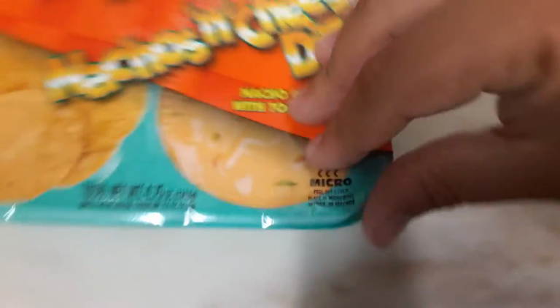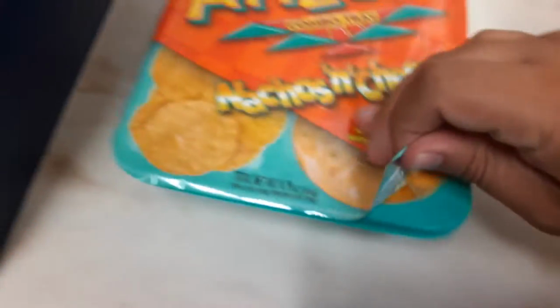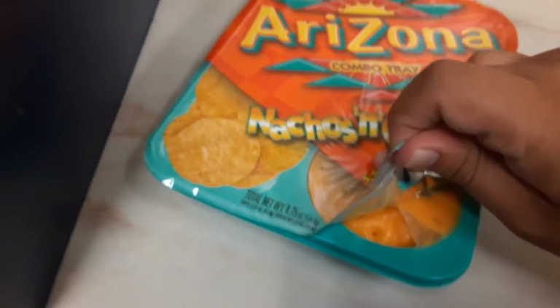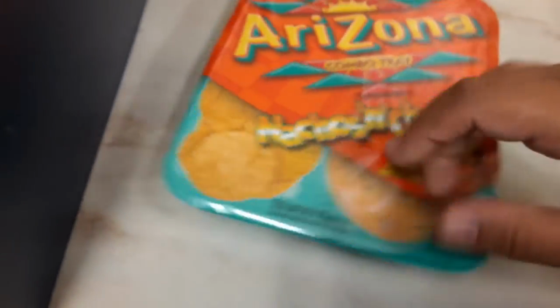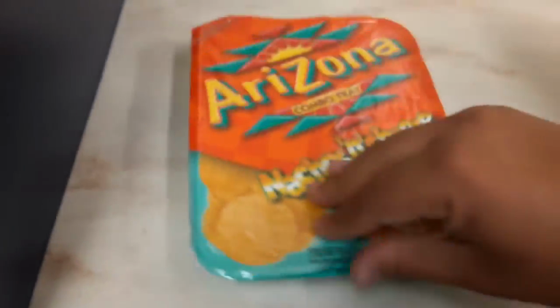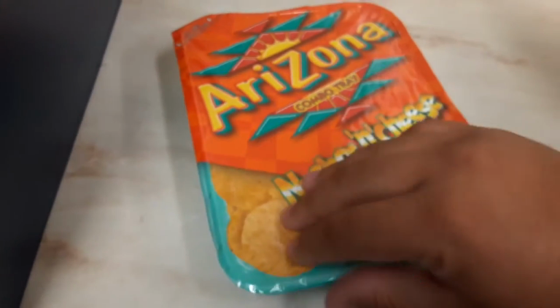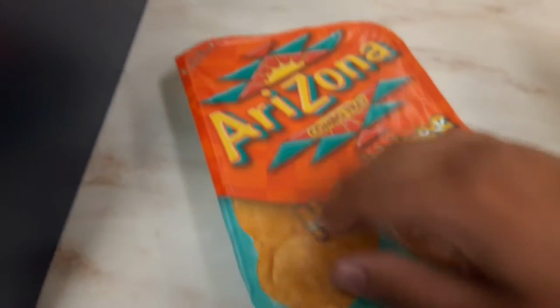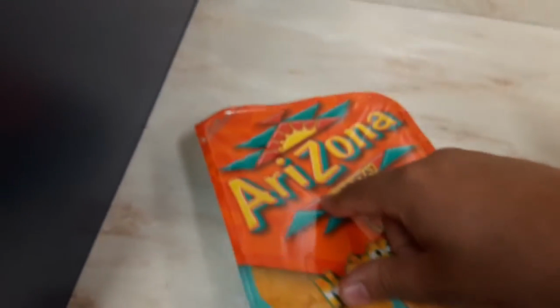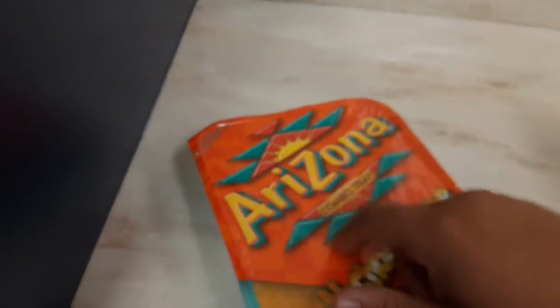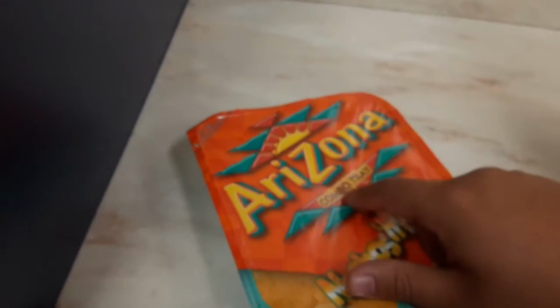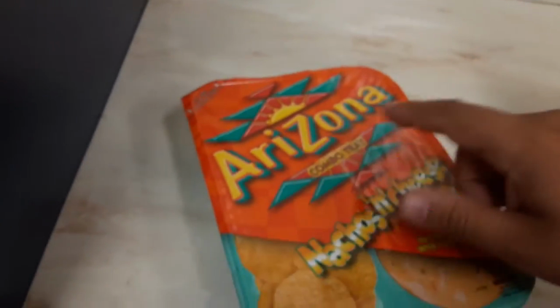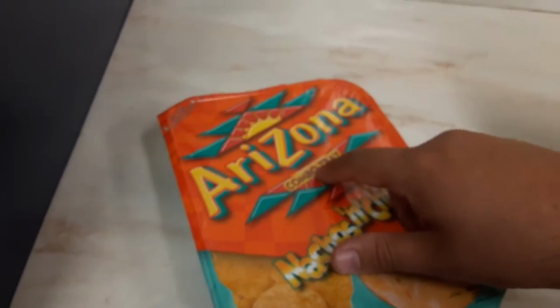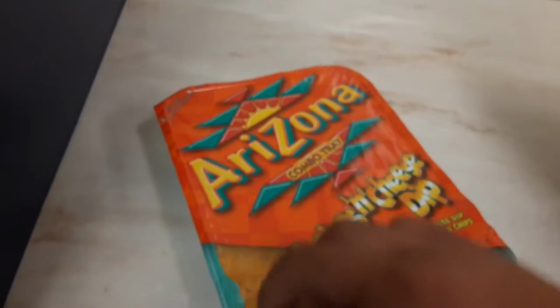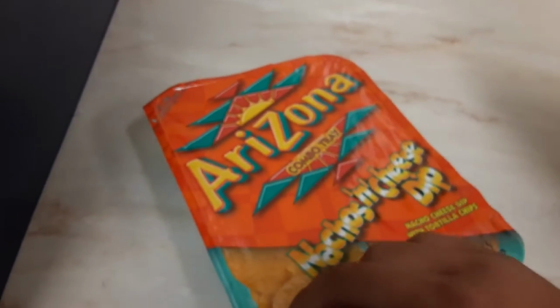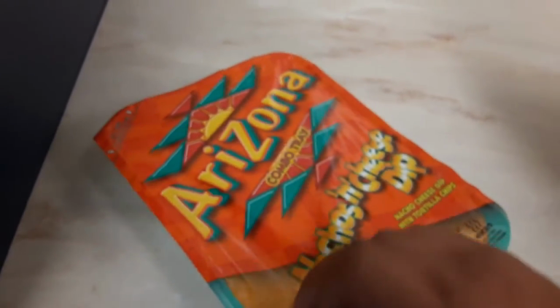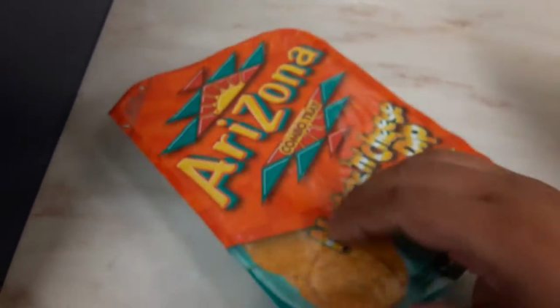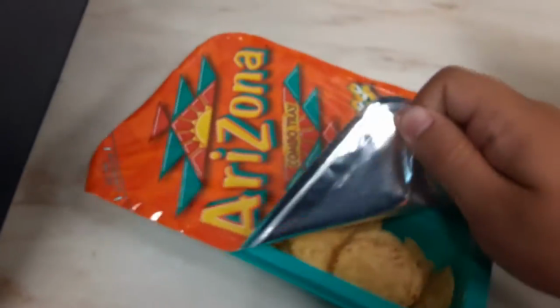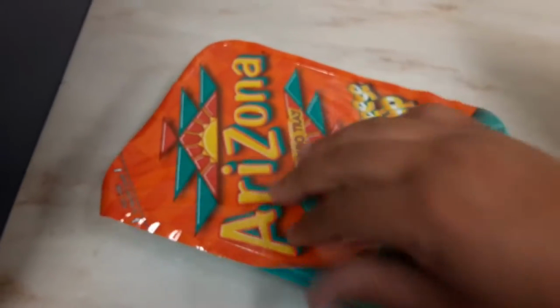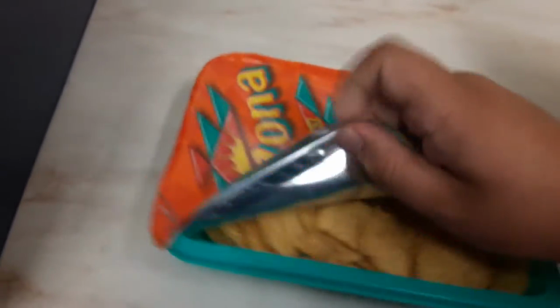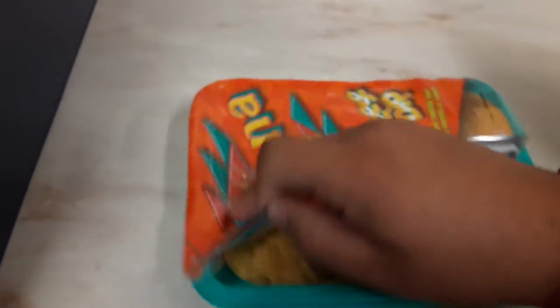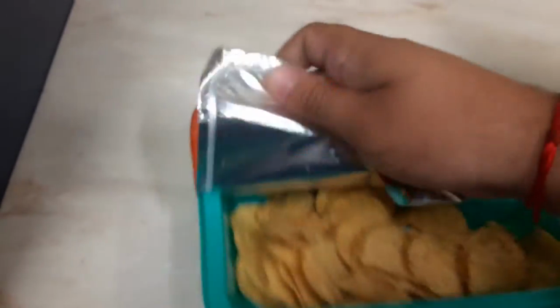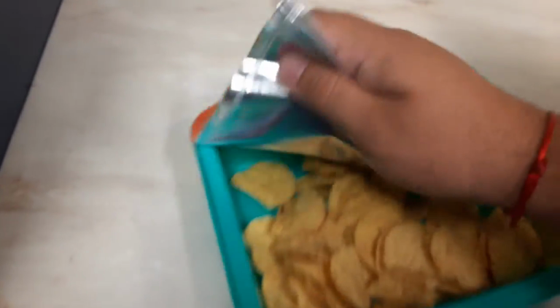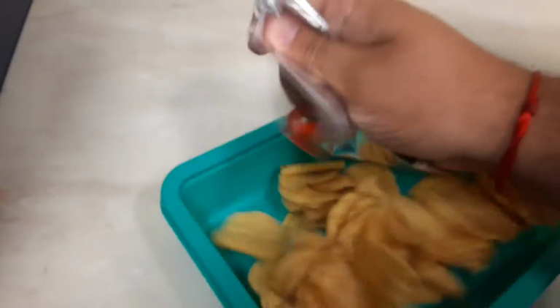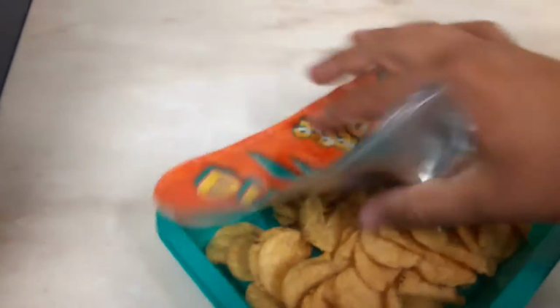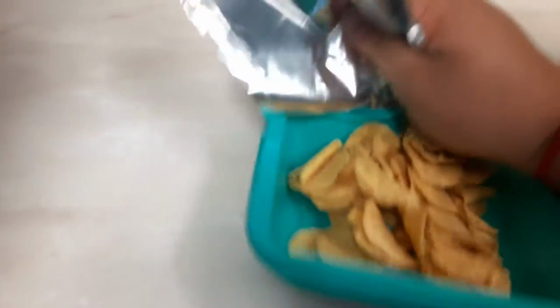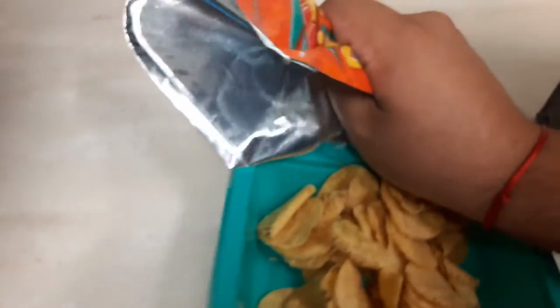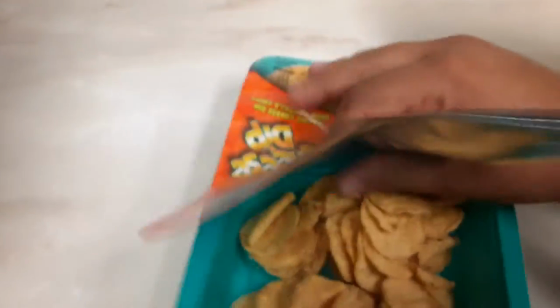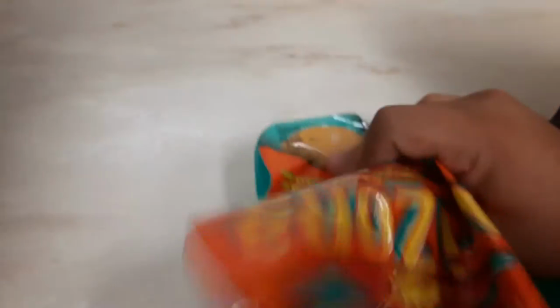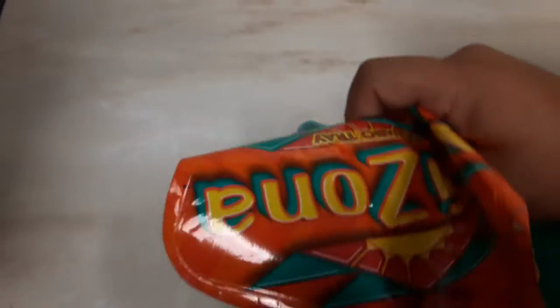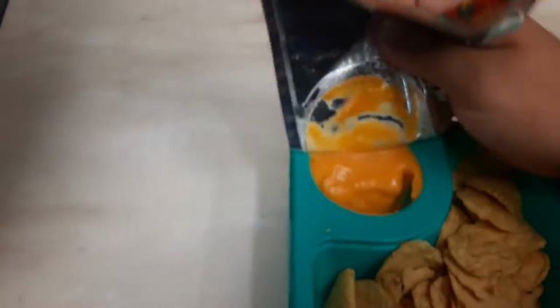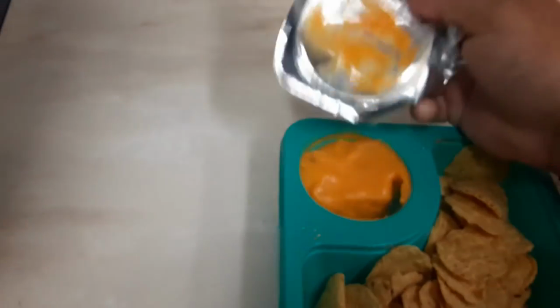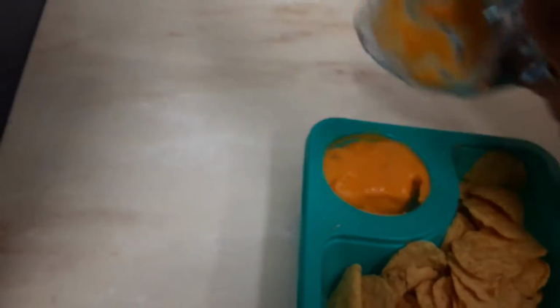I haven't had this before. I didn't know Arizona made this — I know they have like the teas and stuff, but I didn't know they got nachos. That's pretty cool. That's cool beans, man.